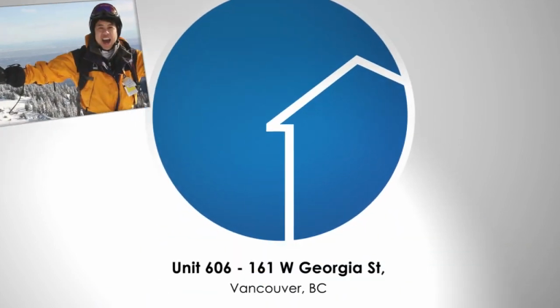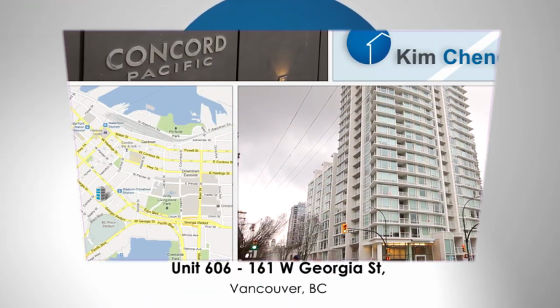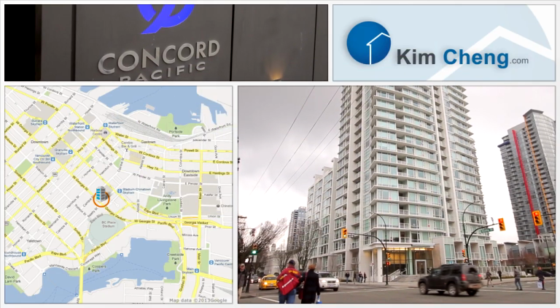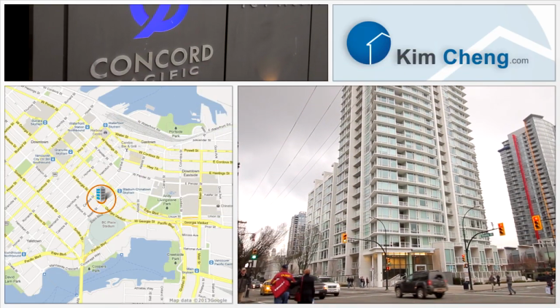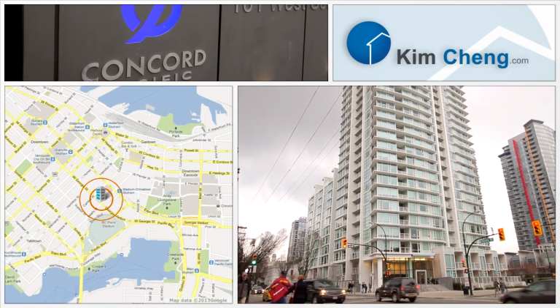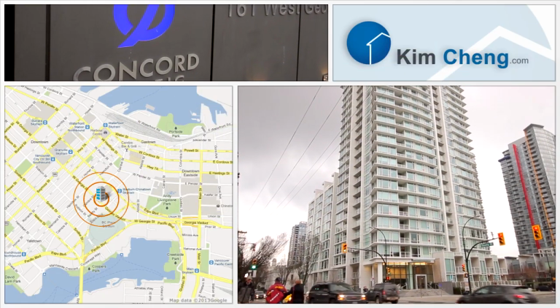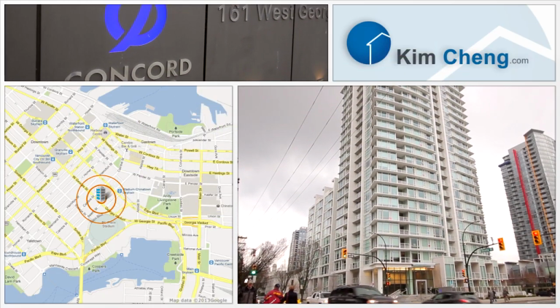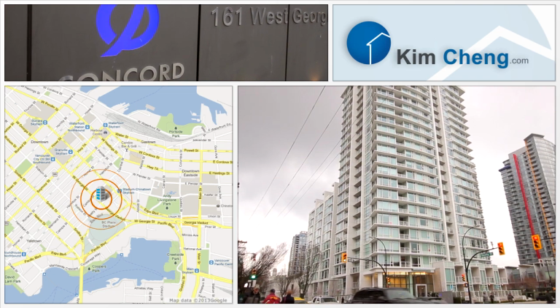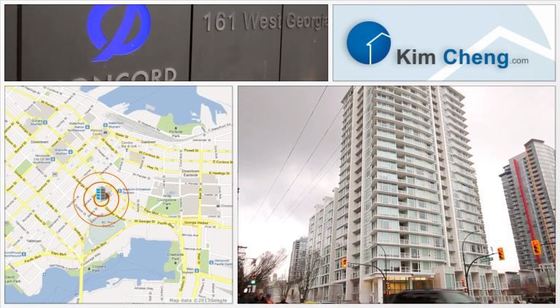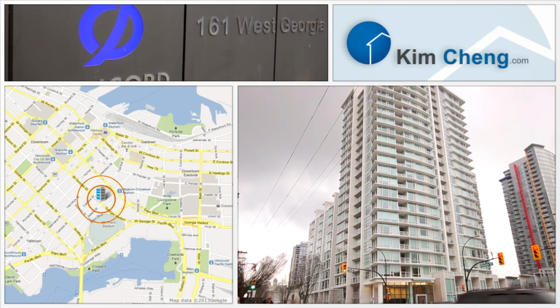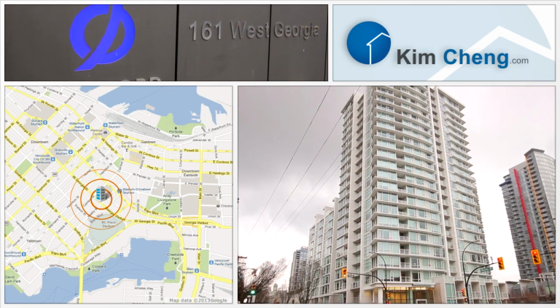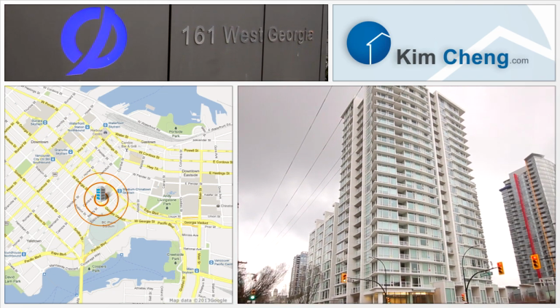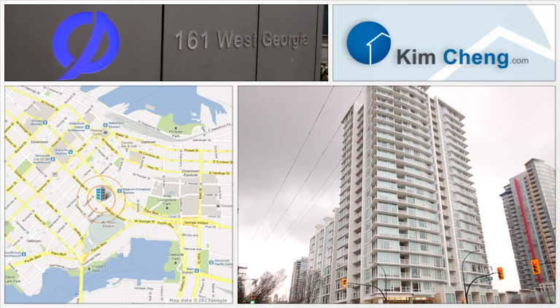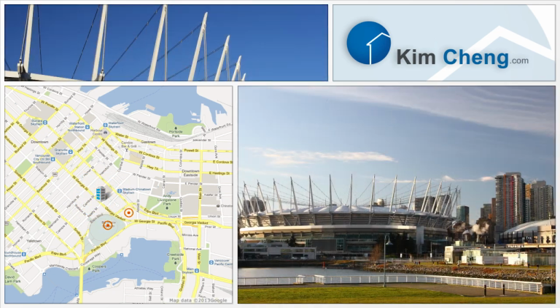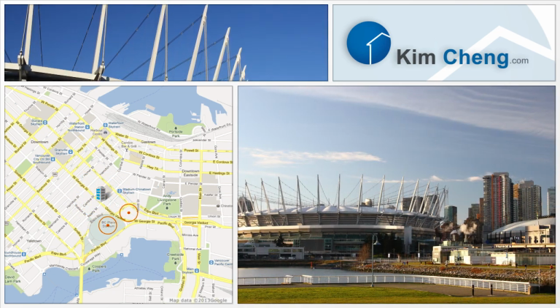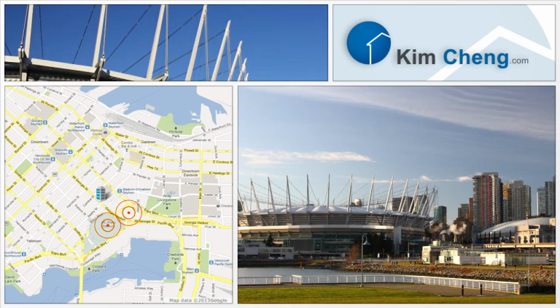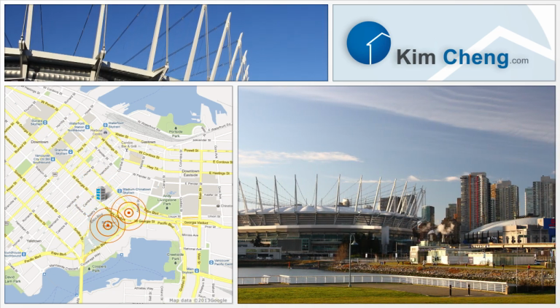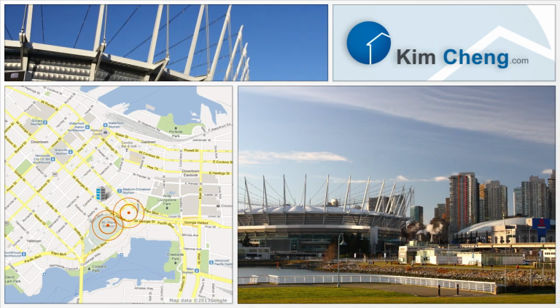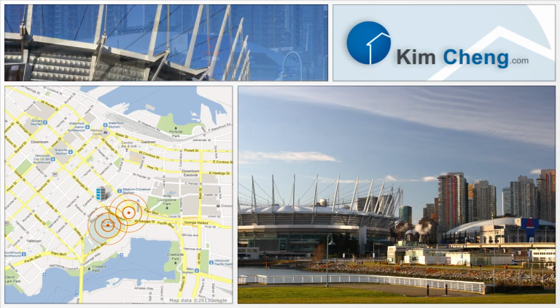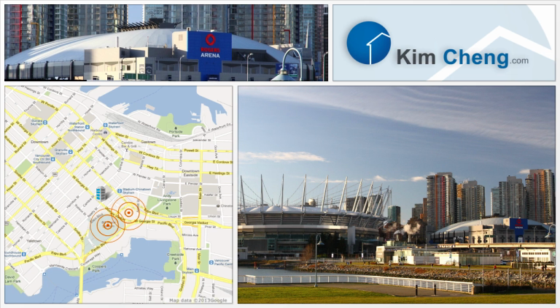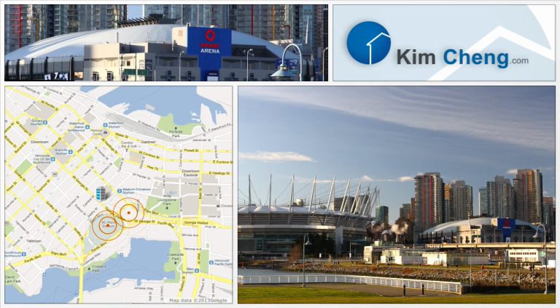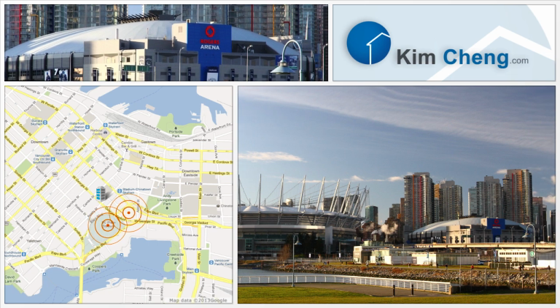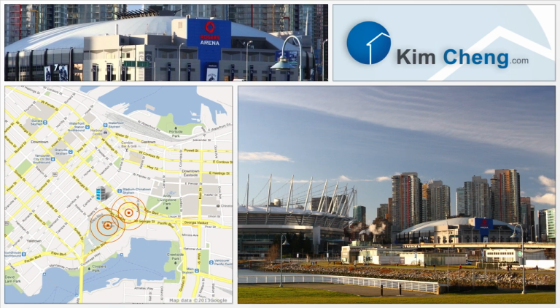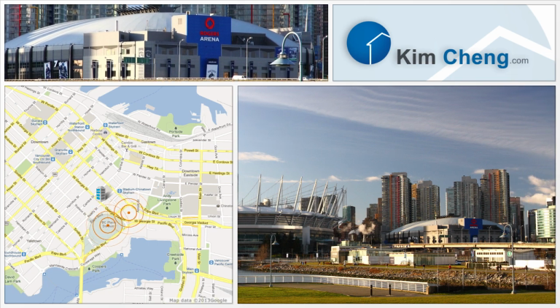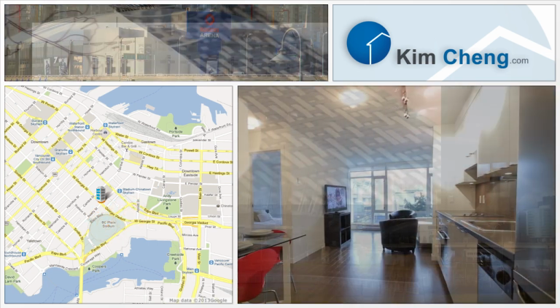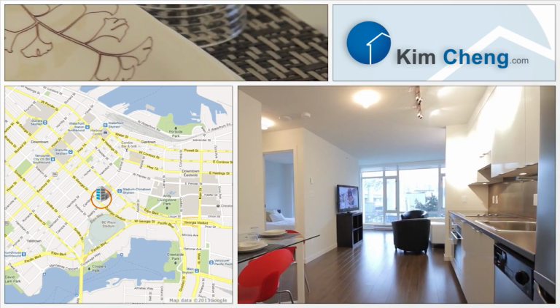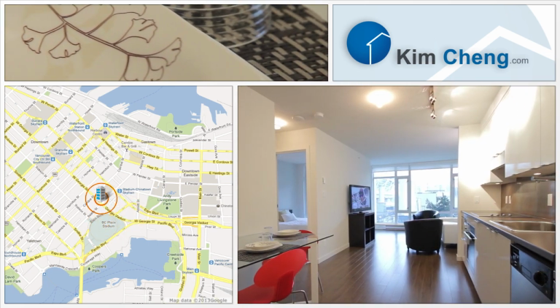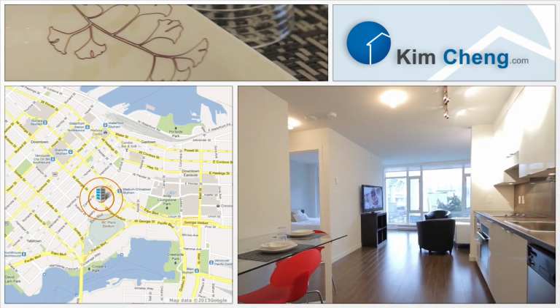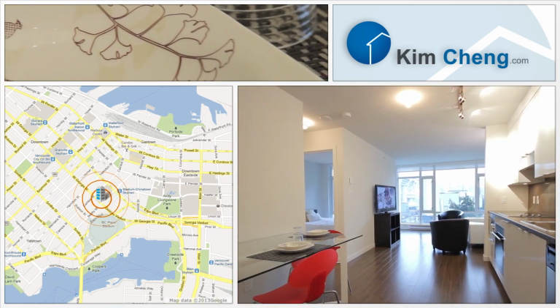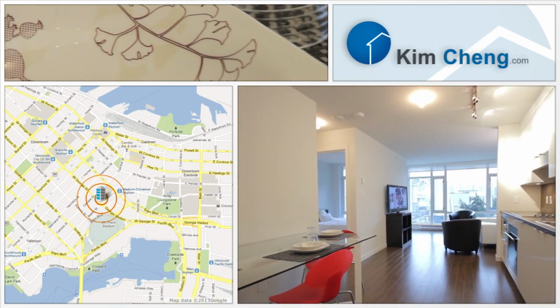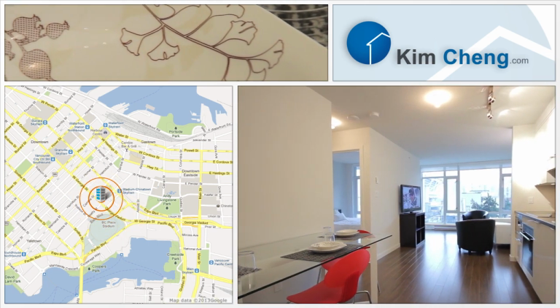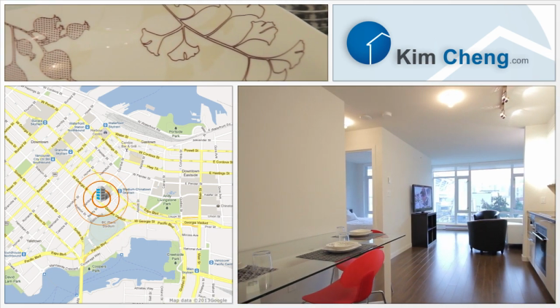Welcome to Unit 606 at 161 West Georgia in Vancouver. BC Place and Rogers Arena host an array of concerts, events and exhibitions. This unit is bright with a spacious open floor plan.